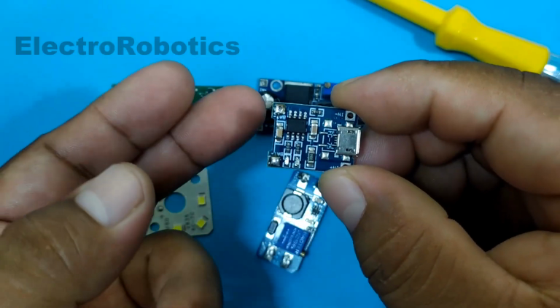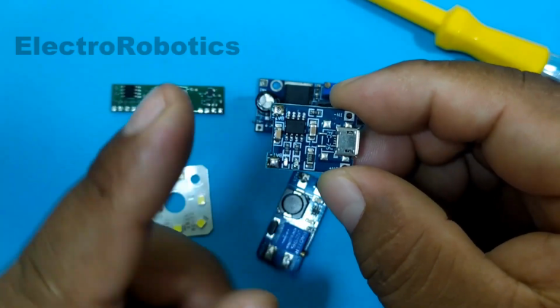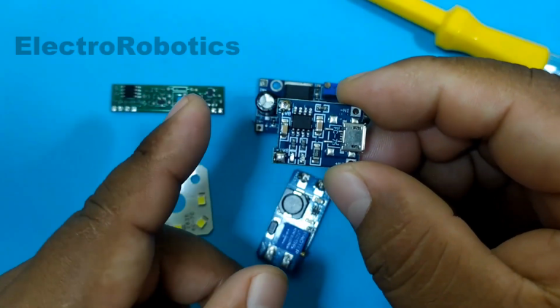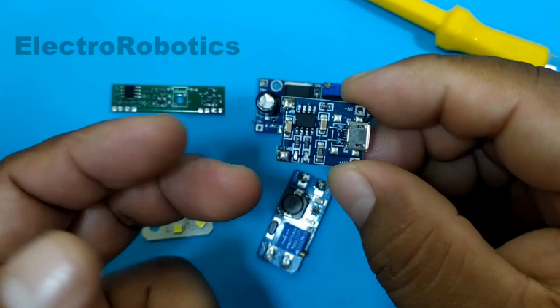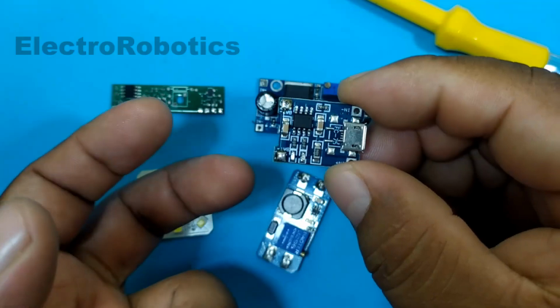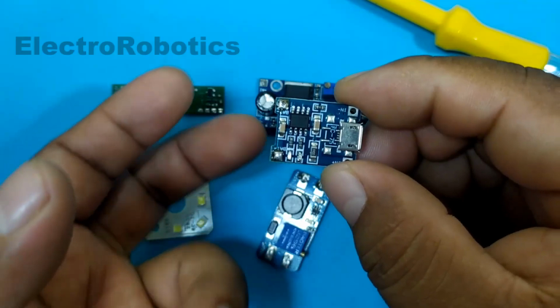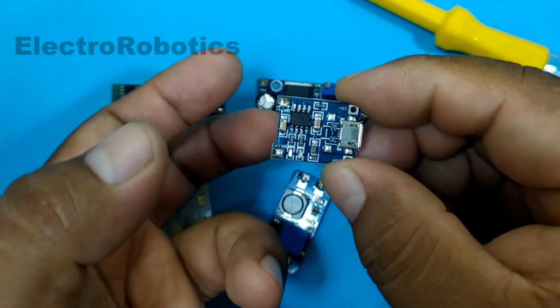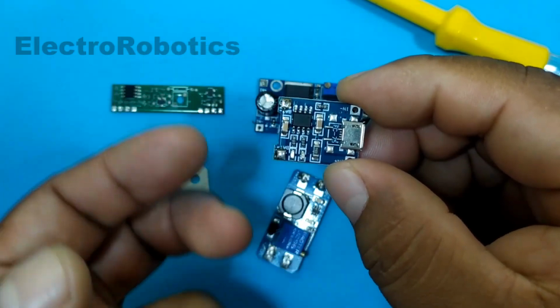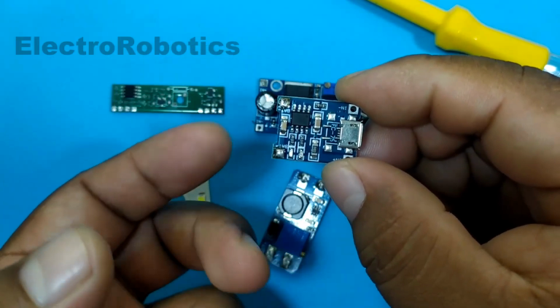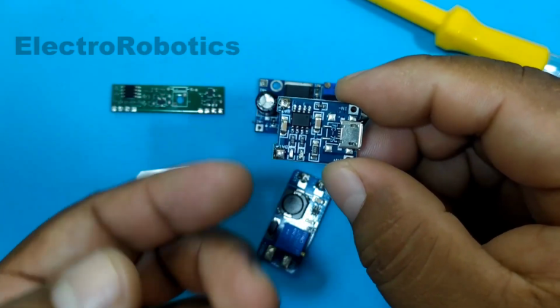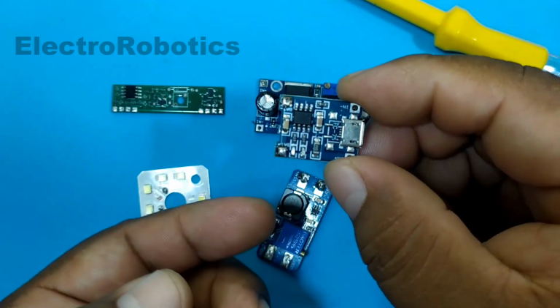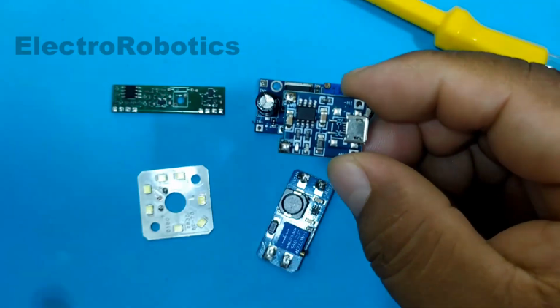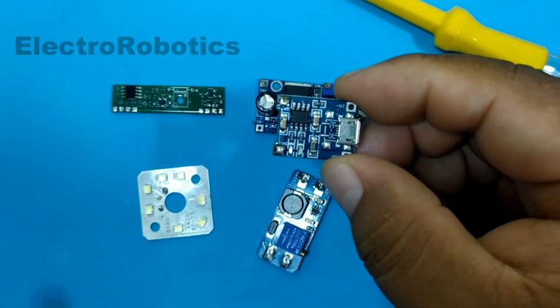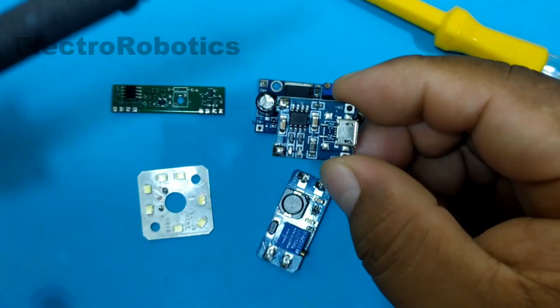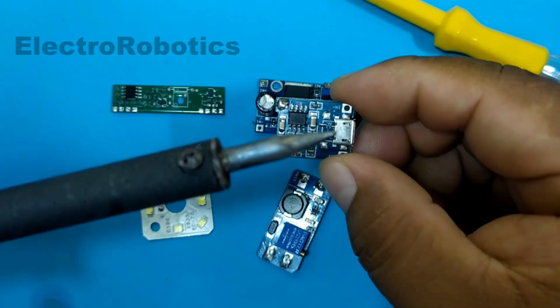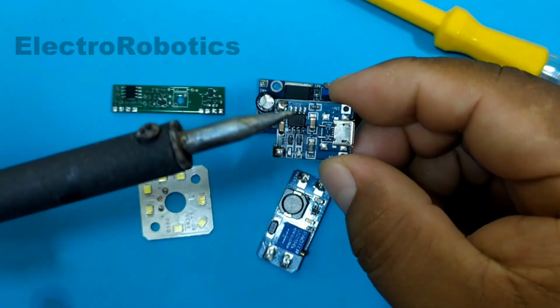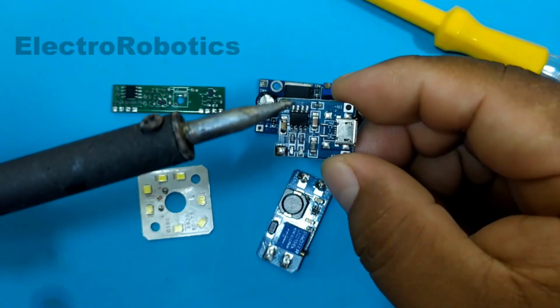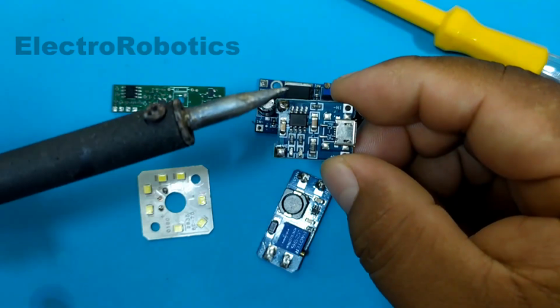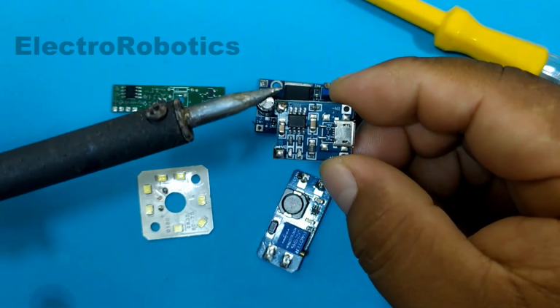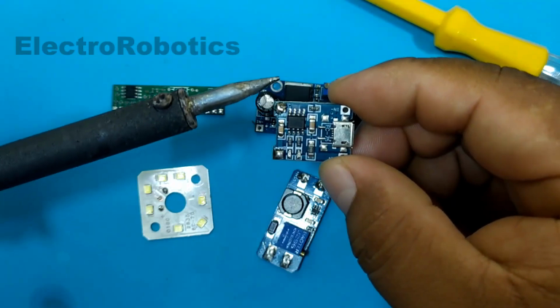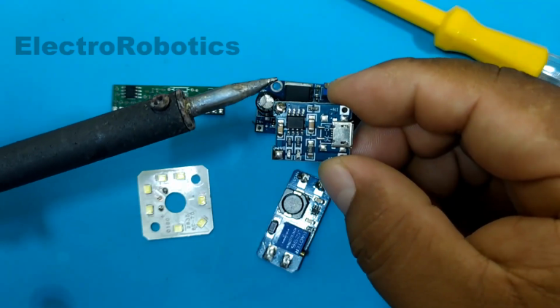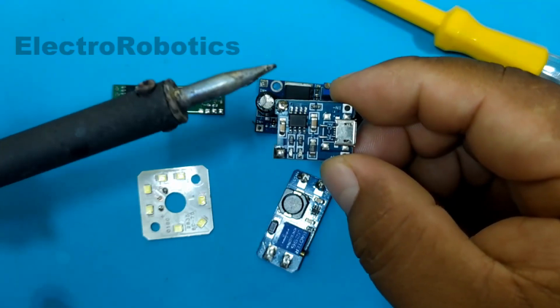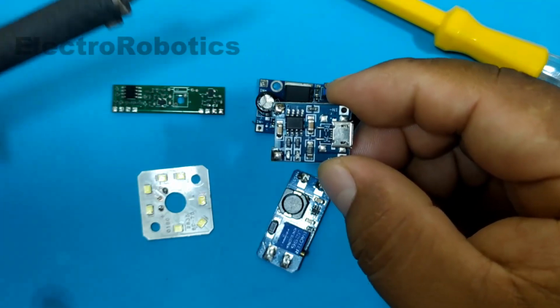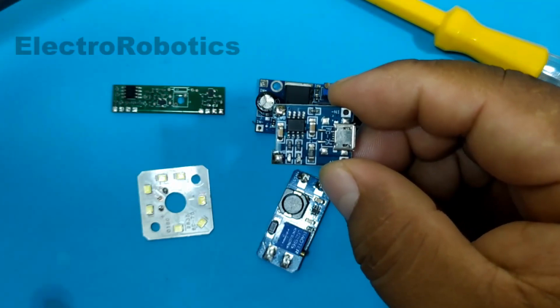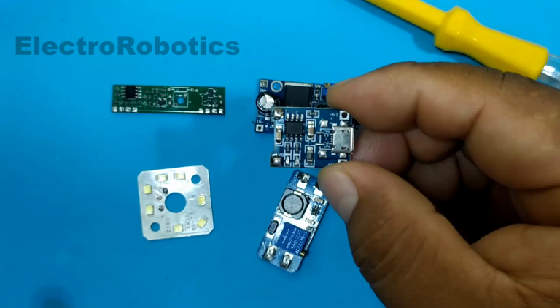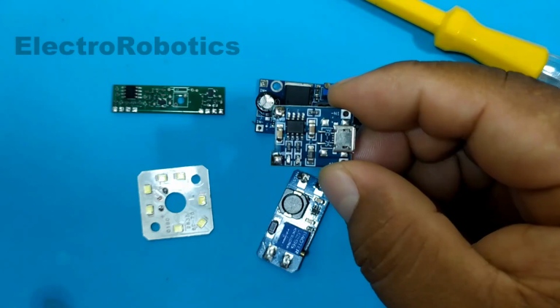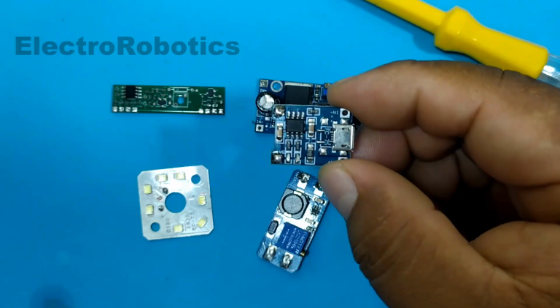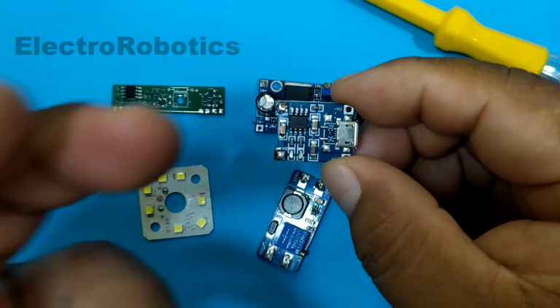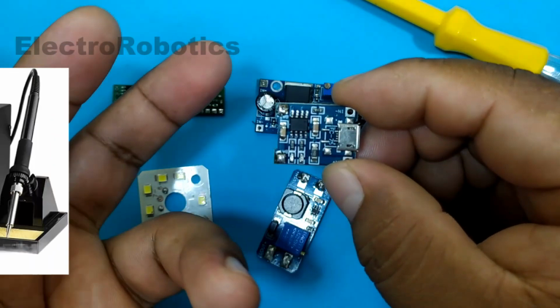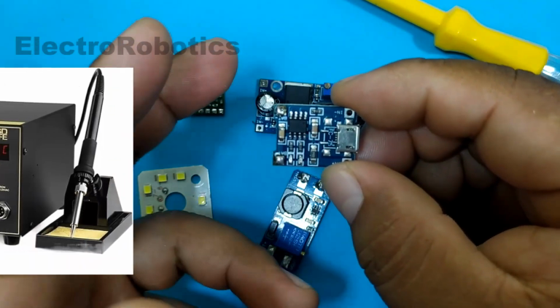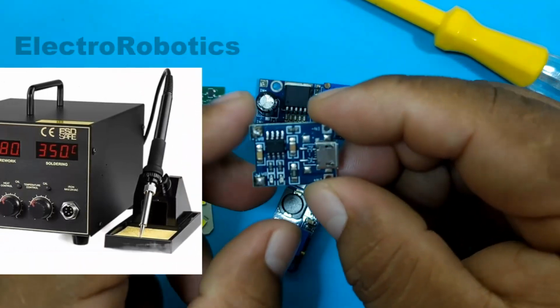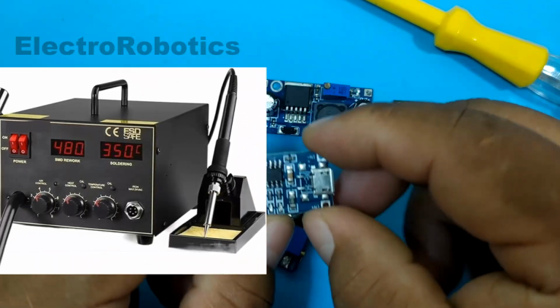Soldering is not much of a problem; the problem is removing it or desoldering it. To do this, using a soldering iron turns out to be very complicated, therefore sometimes or usually hot air stations are used.